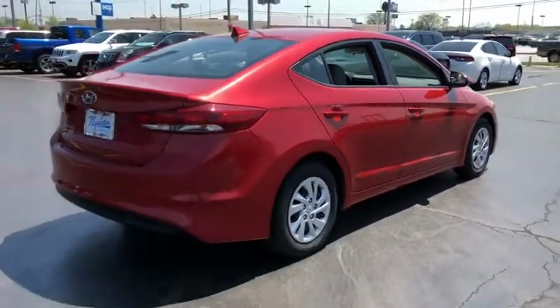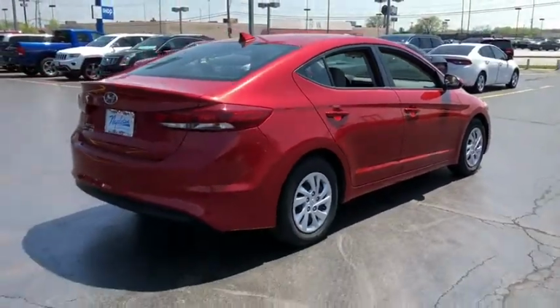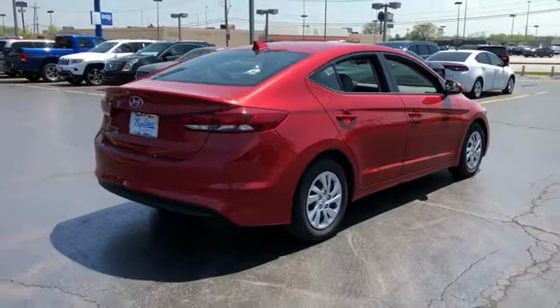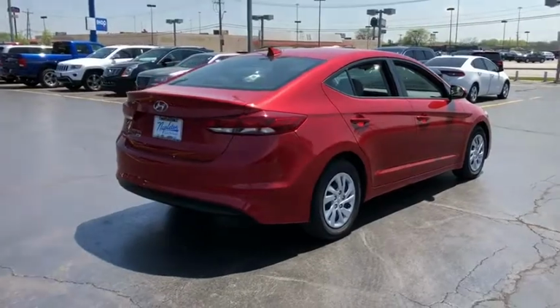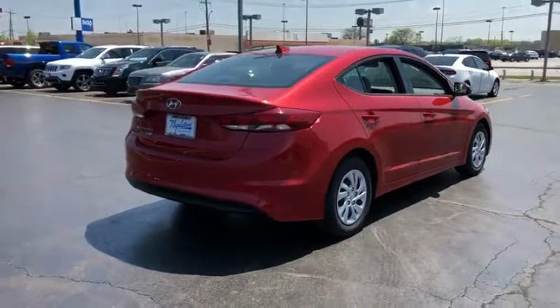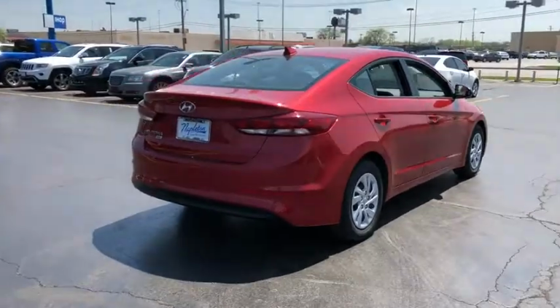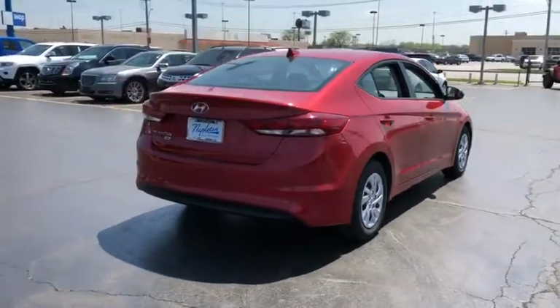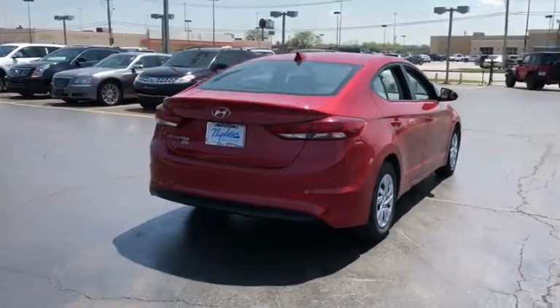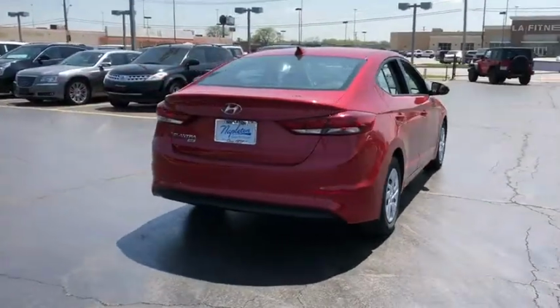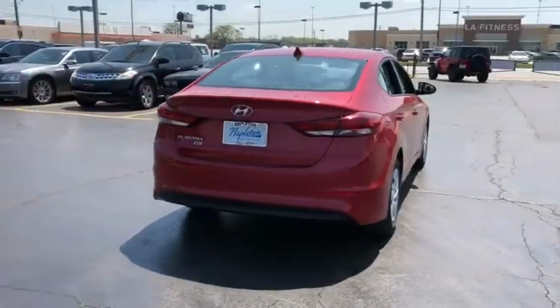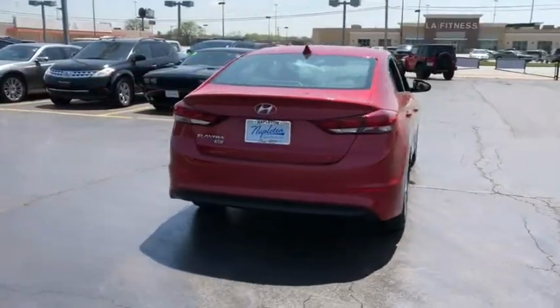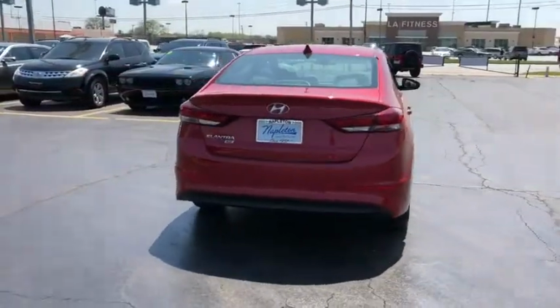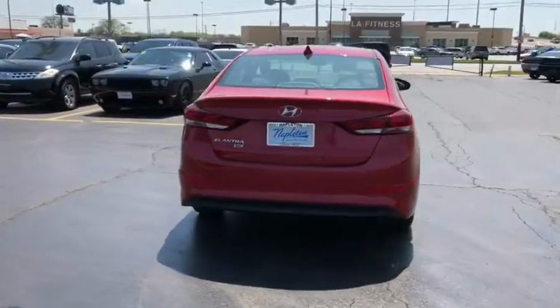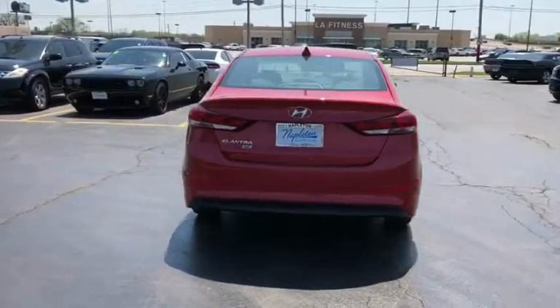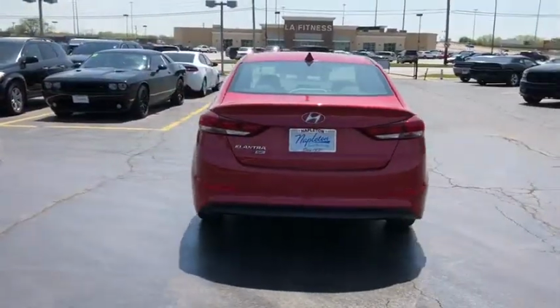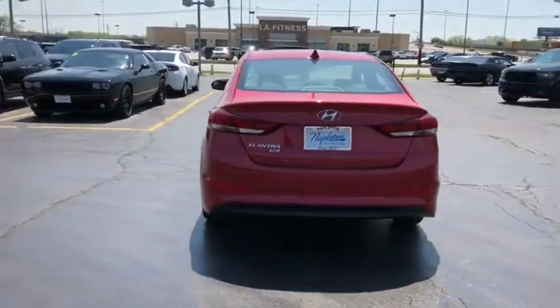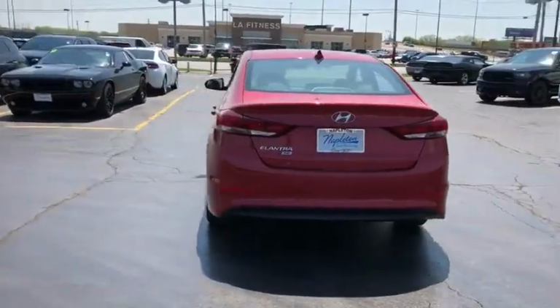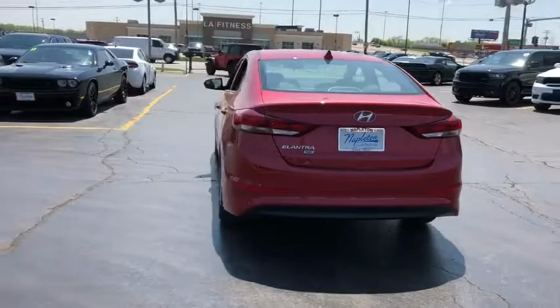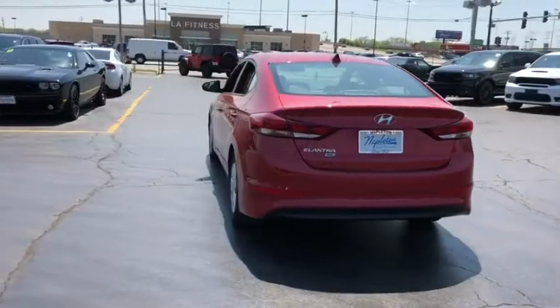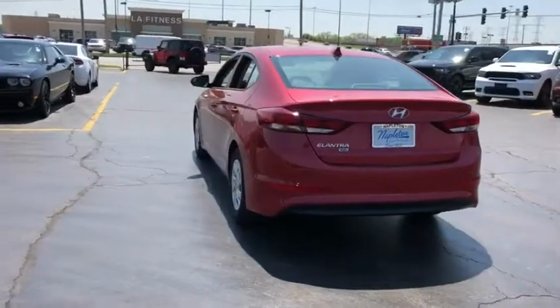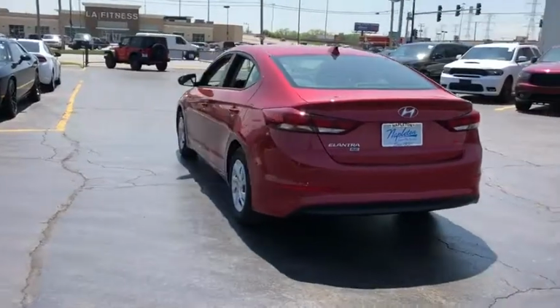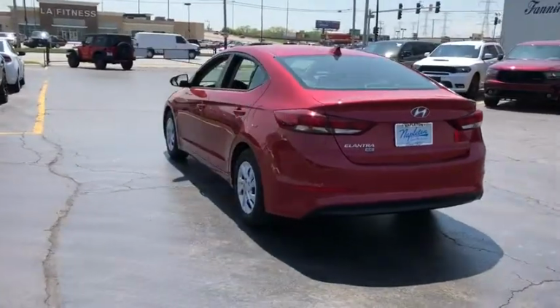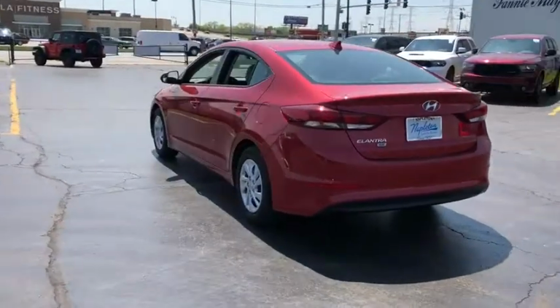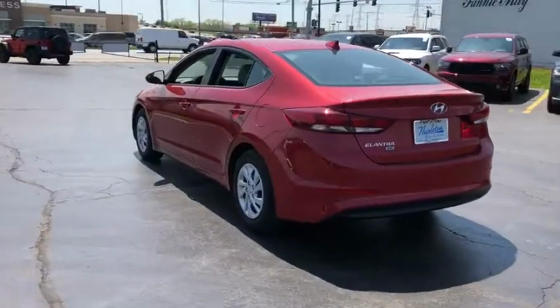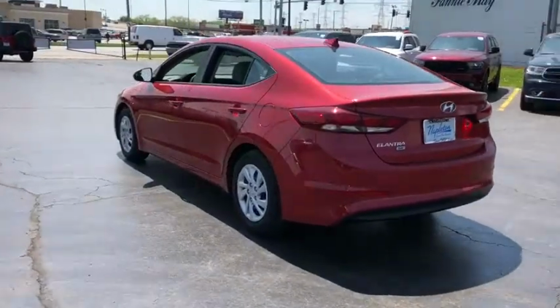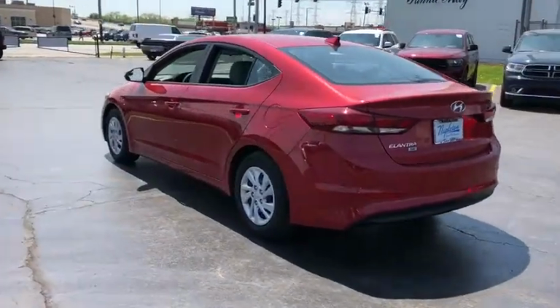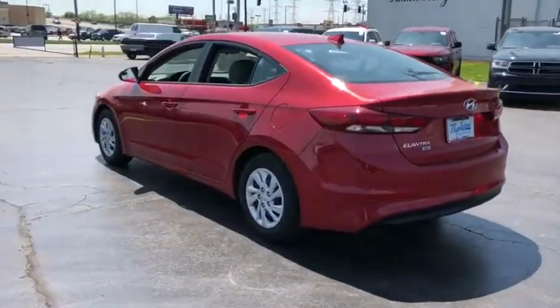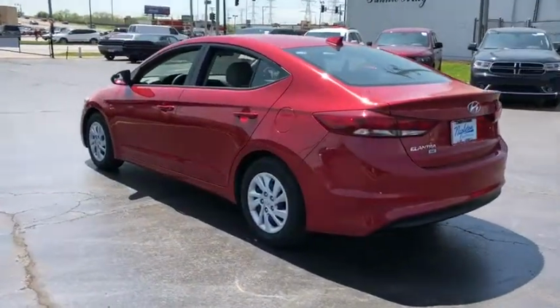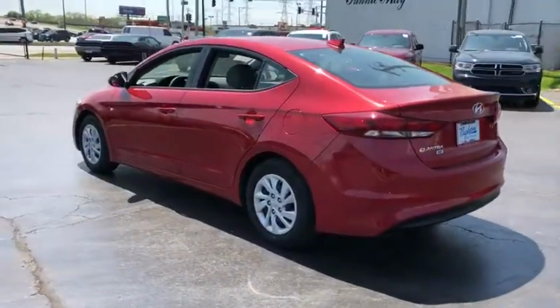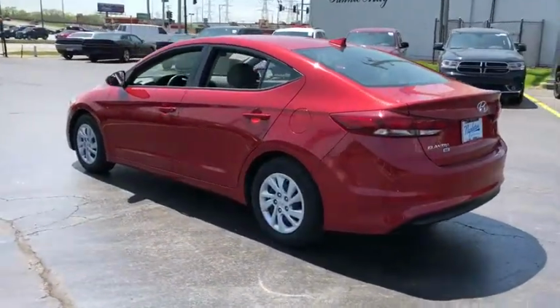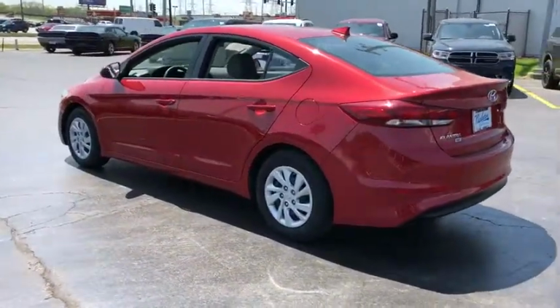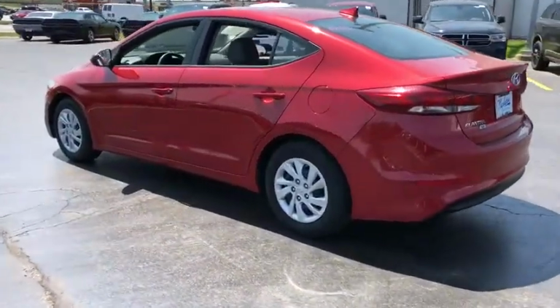Brake assist. Panic alarm. Overhead console. Tachometer. Tilt steering wheel. Driver vanity mirror. Front bucket seats. Front reading lamps. Passenger vanity mirror. Four-piece floor mat set.